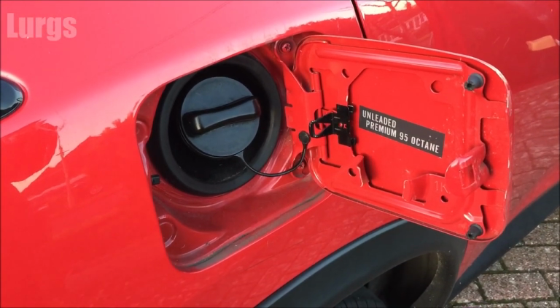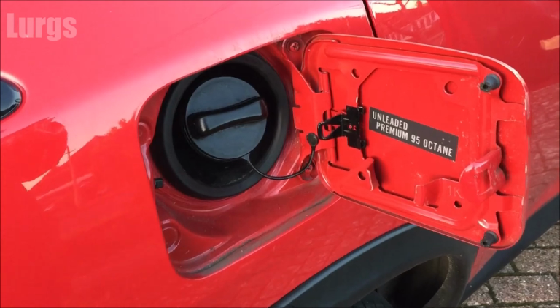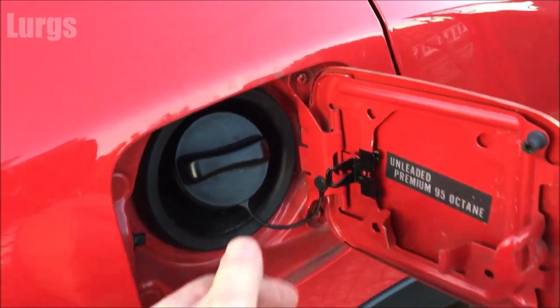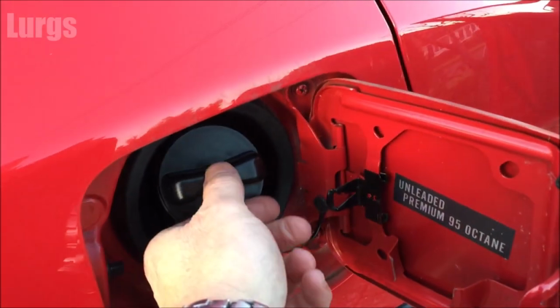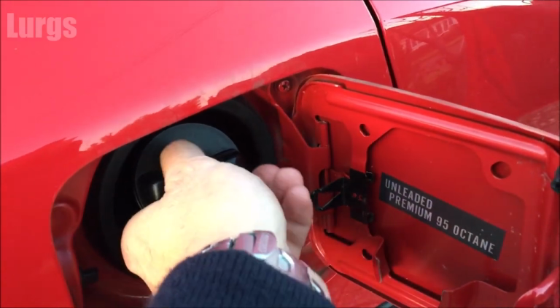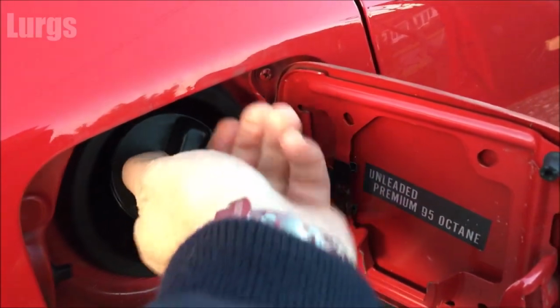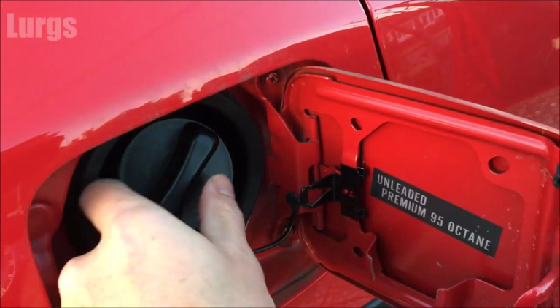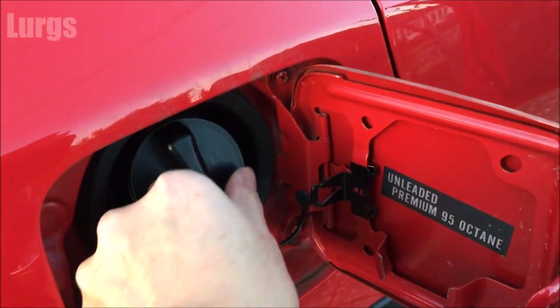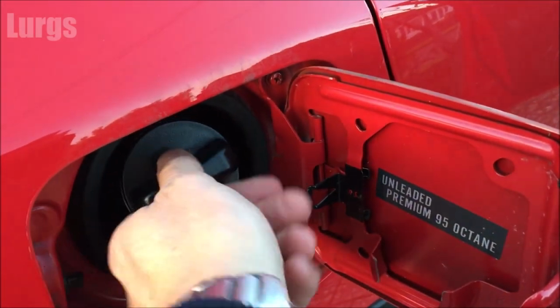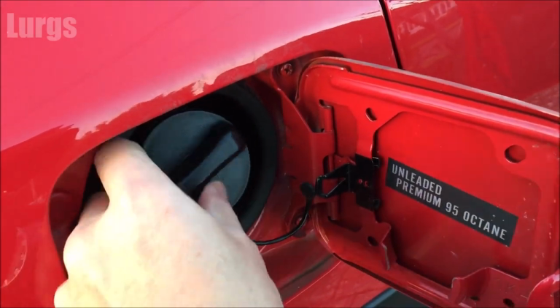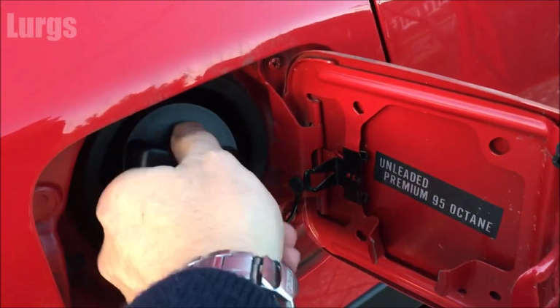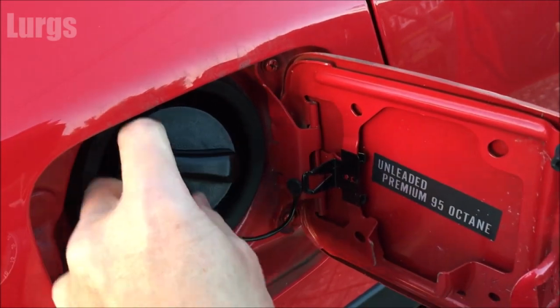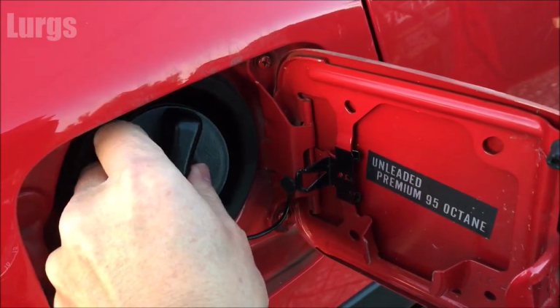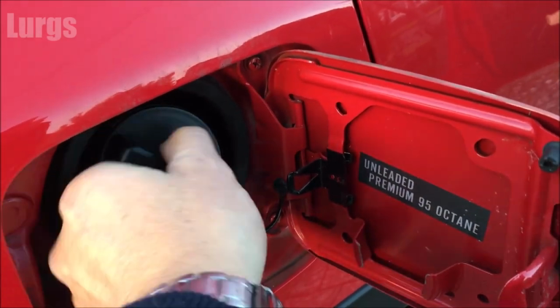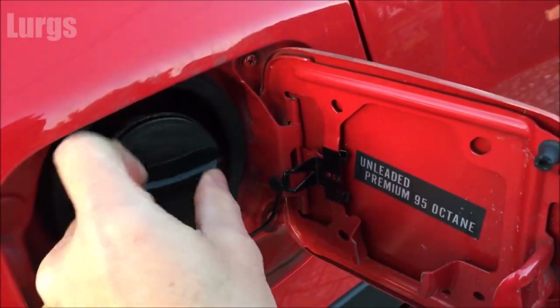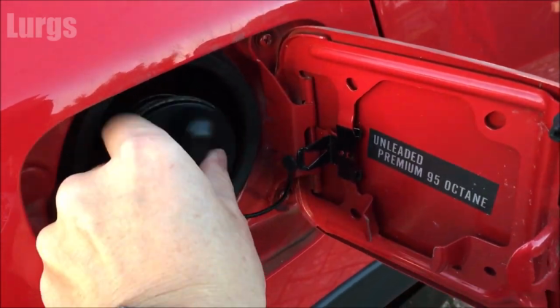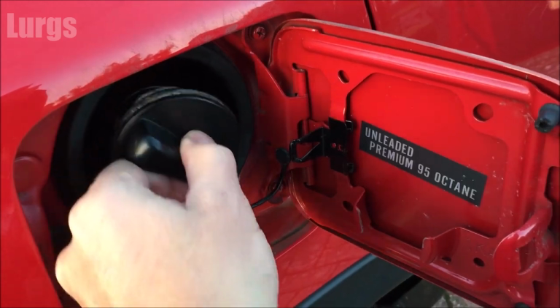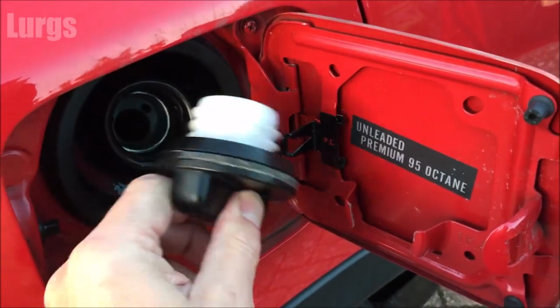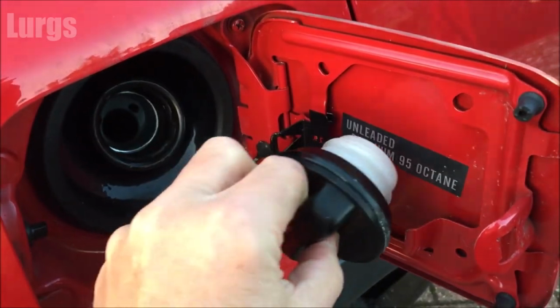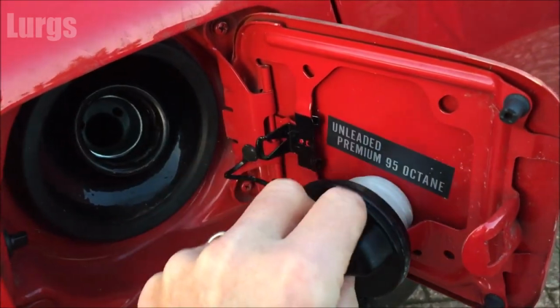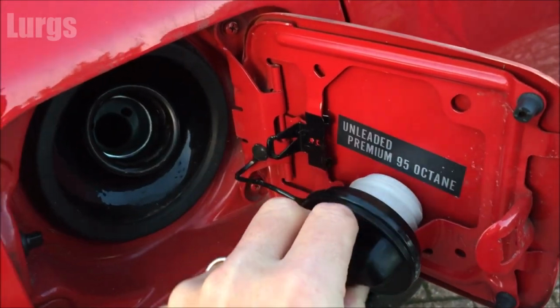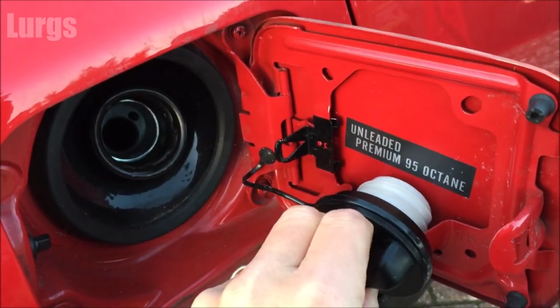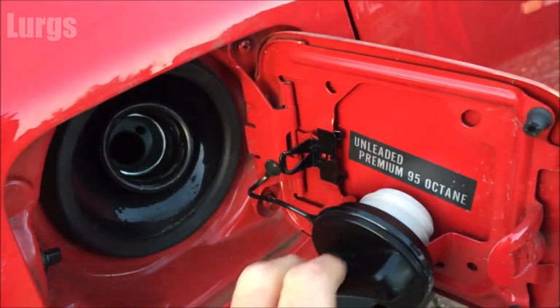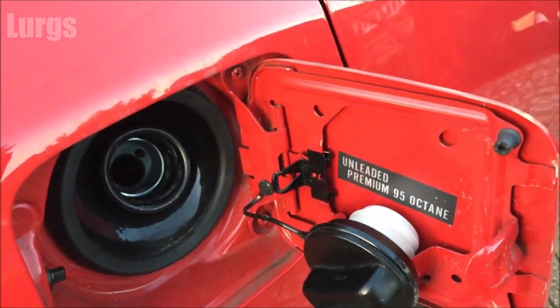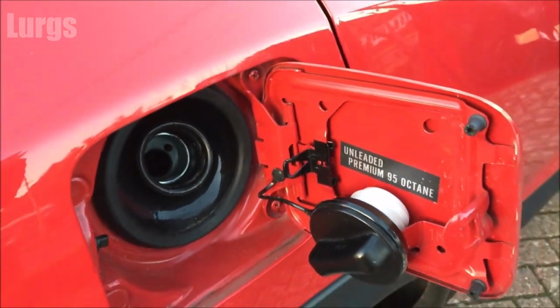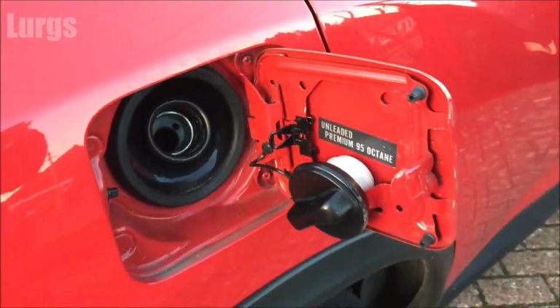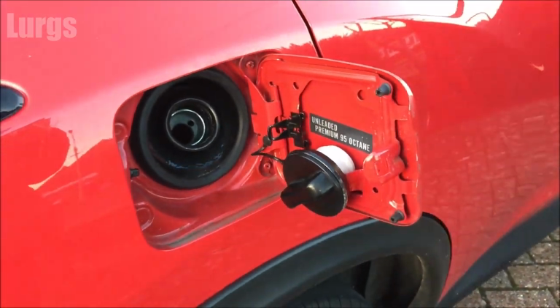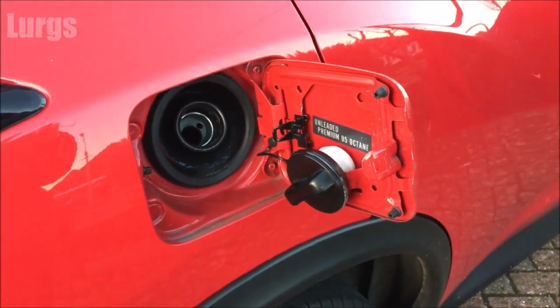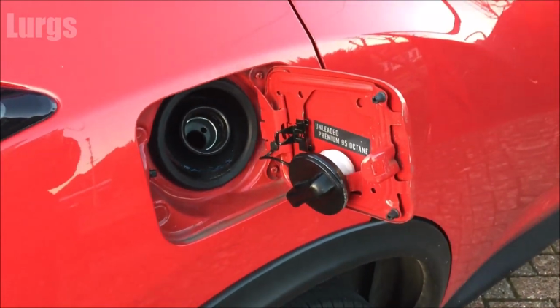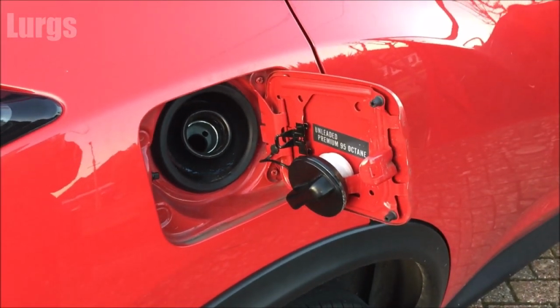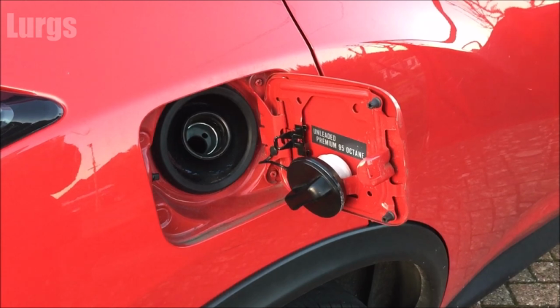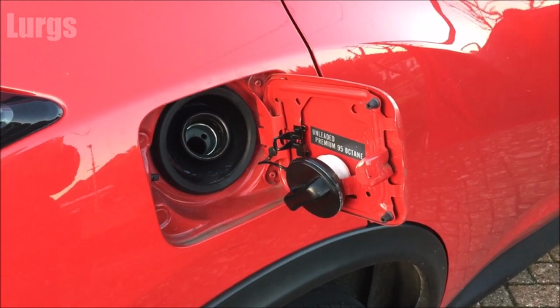Another top tip: when you're filling up with fuel, you can undo the fuel filler cap and it's actually got a holder, so it stops it dangling about and bashing on the car.